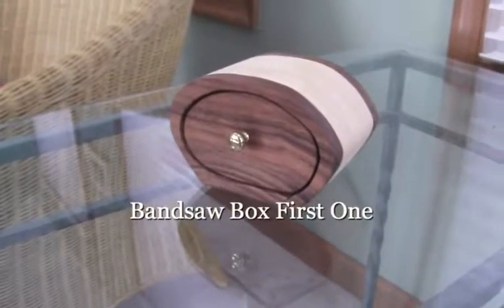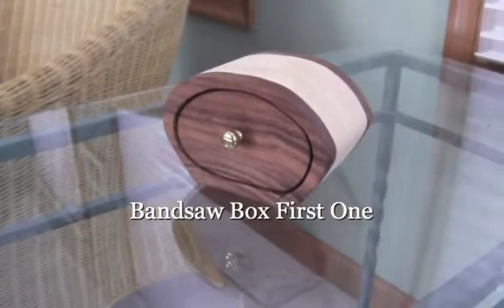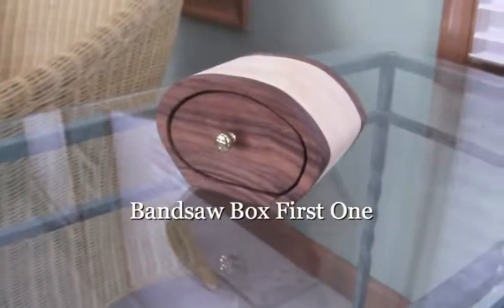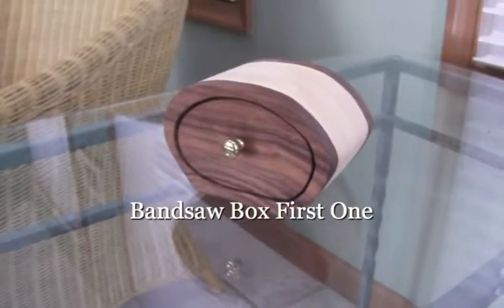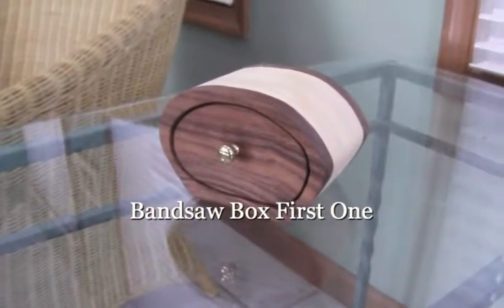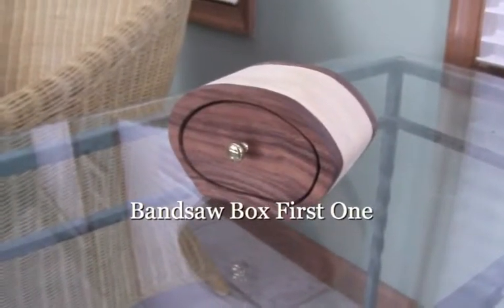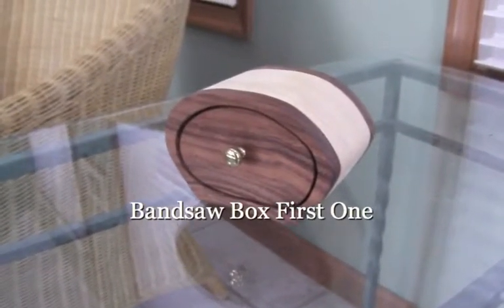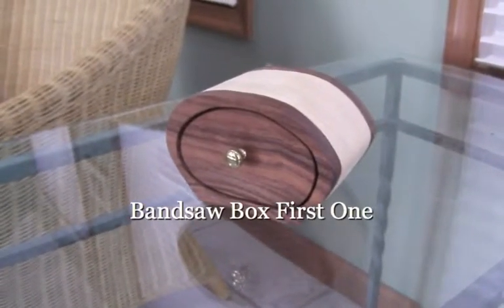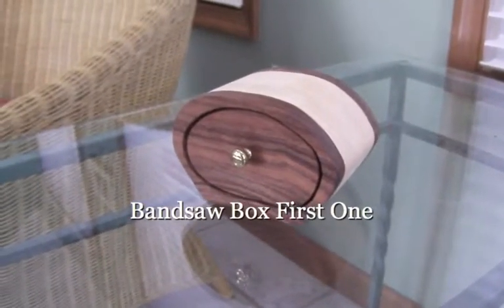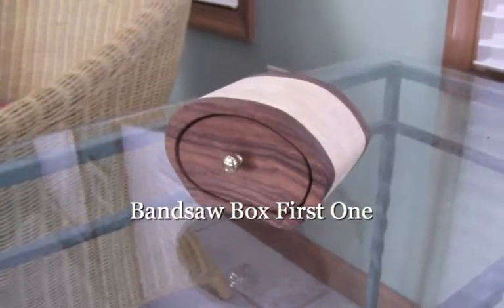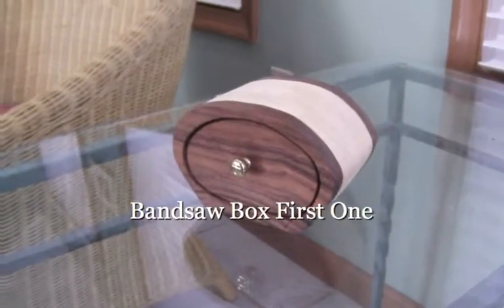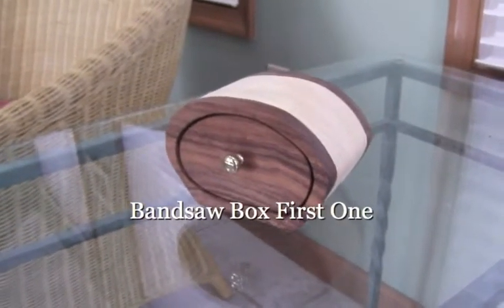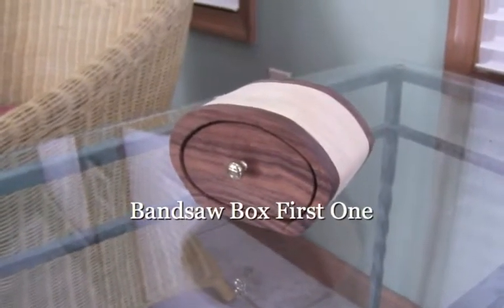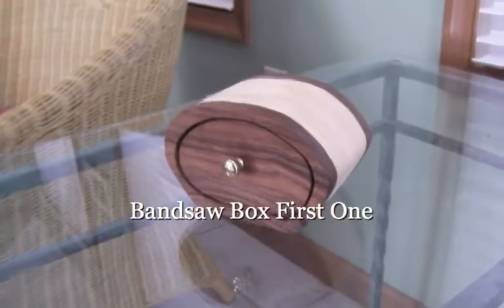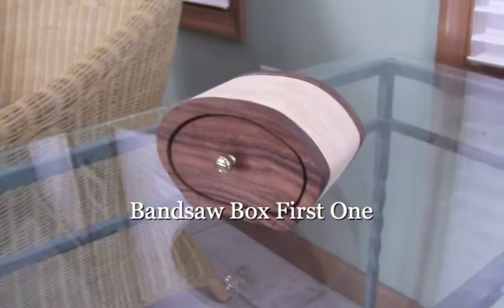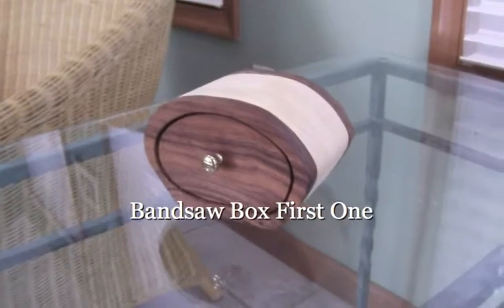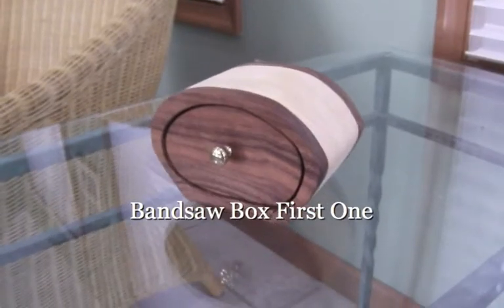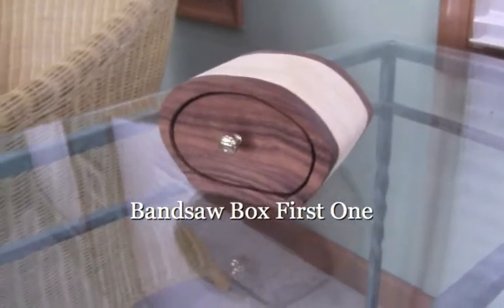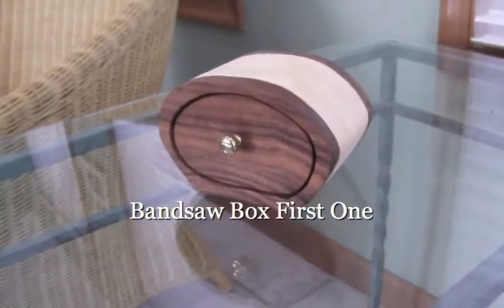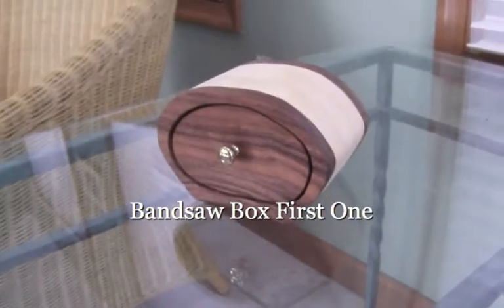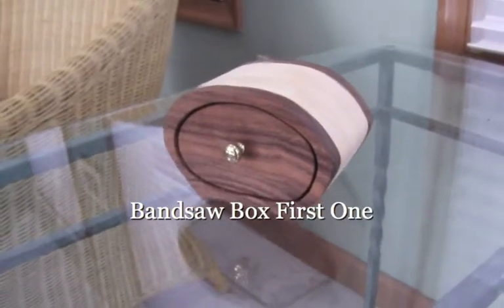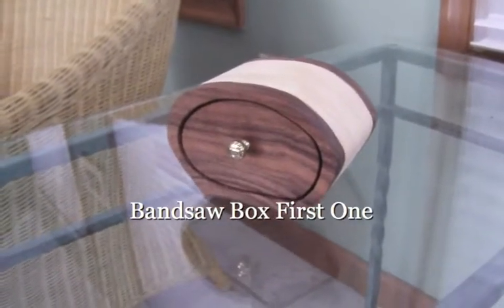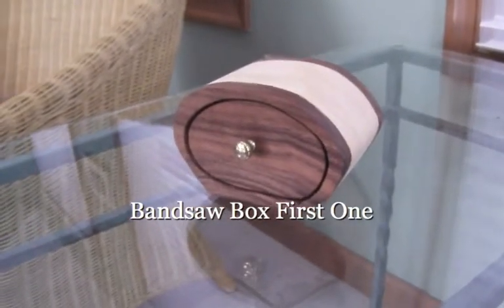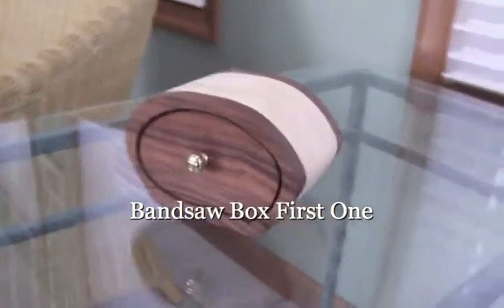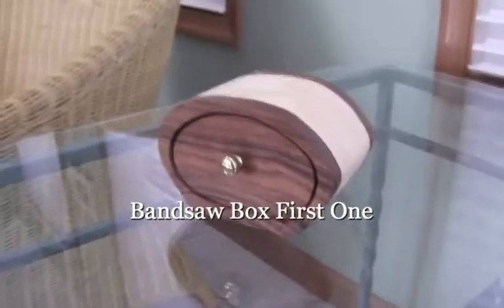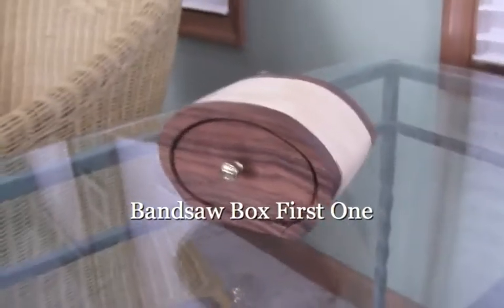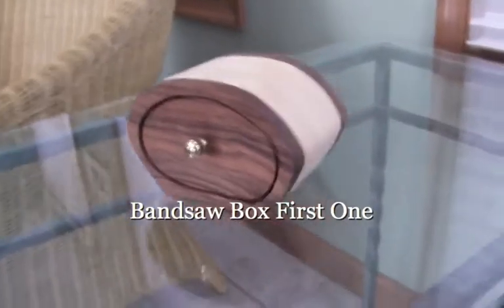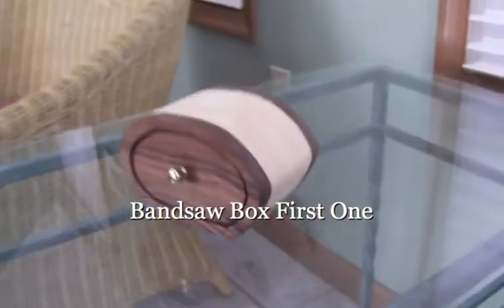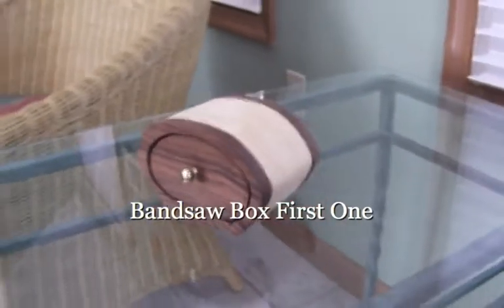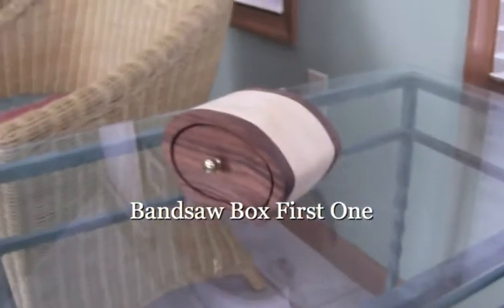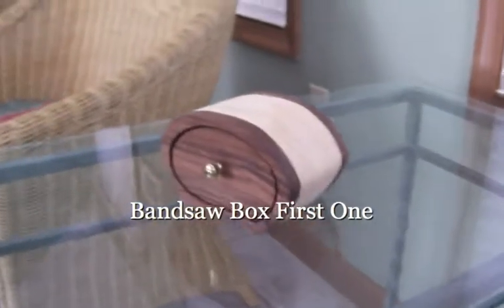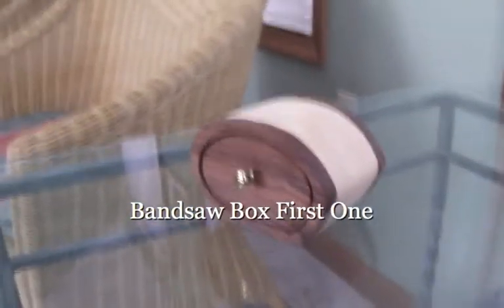One of the nice things about woodworking is you can make things that you want. My daughter Tara, who's 14, asked me to make a box — a little trinket box for her.